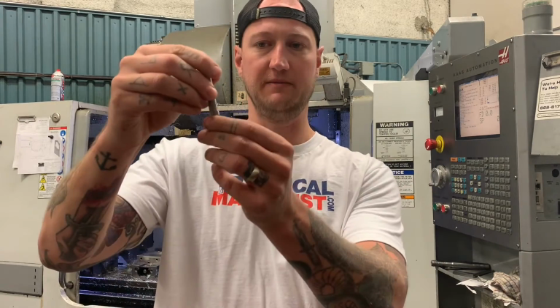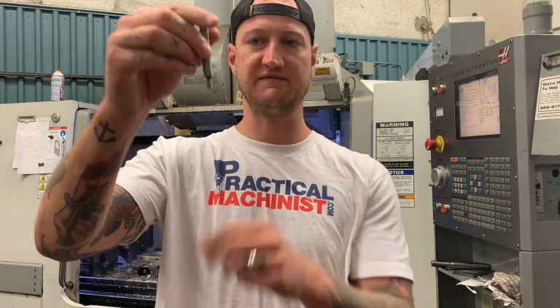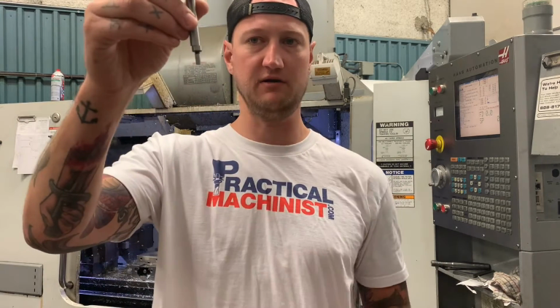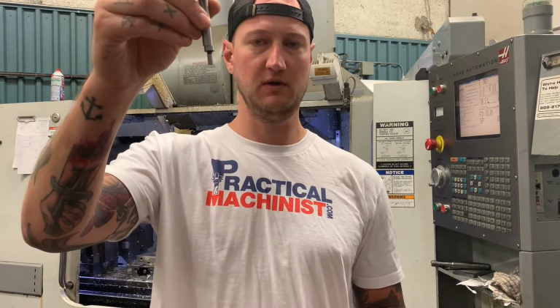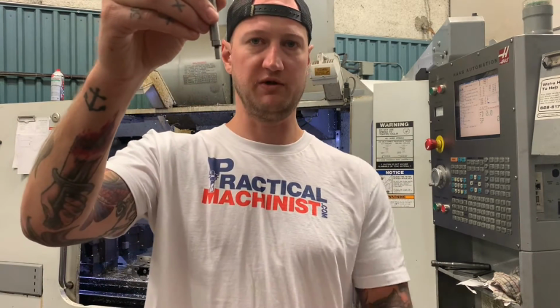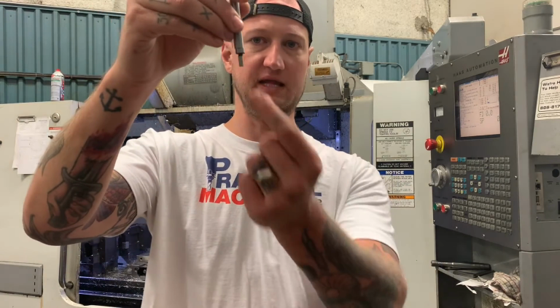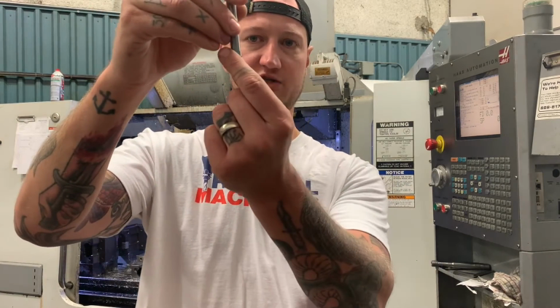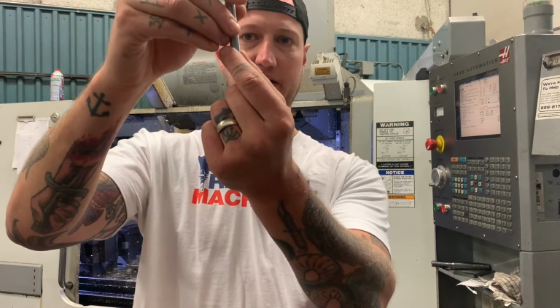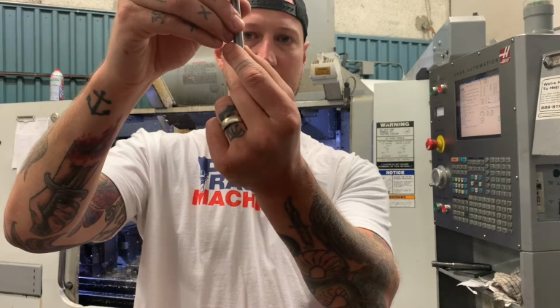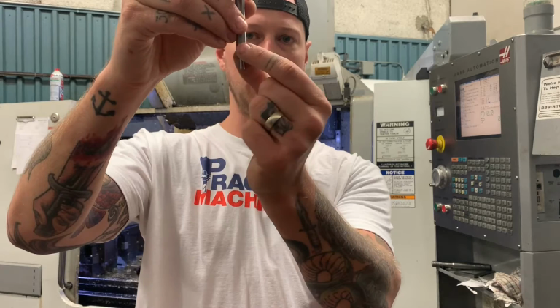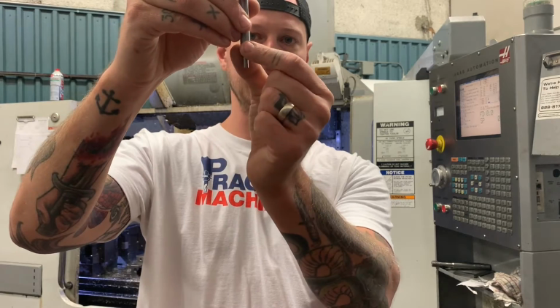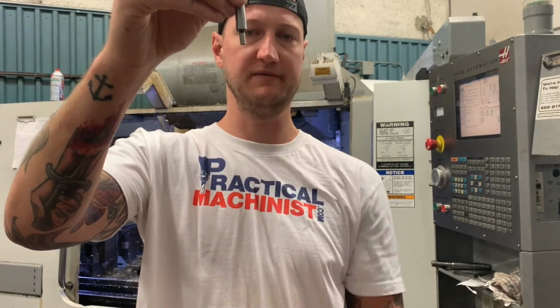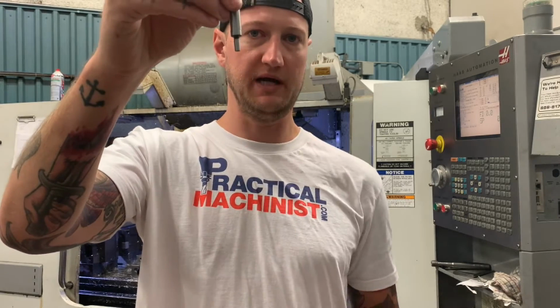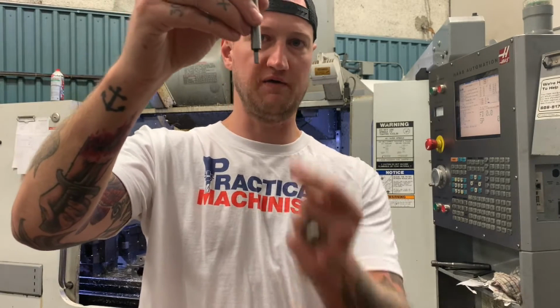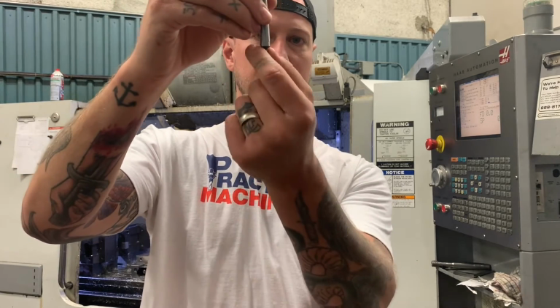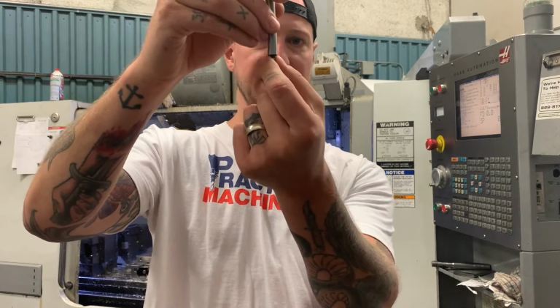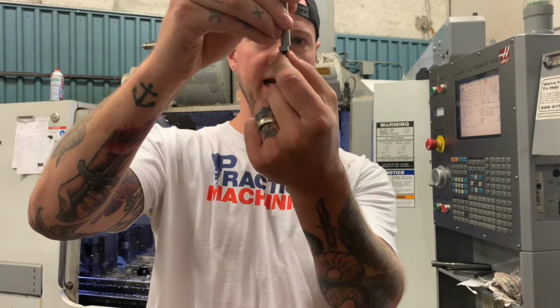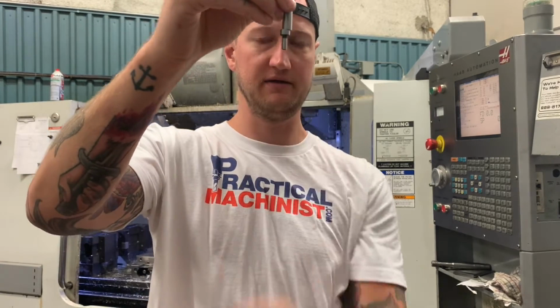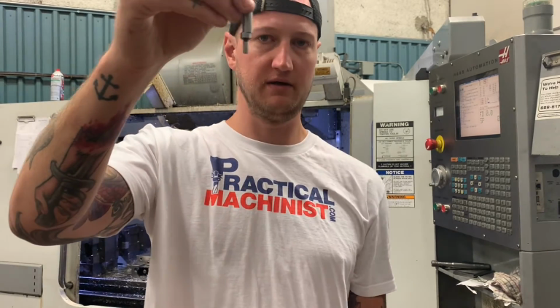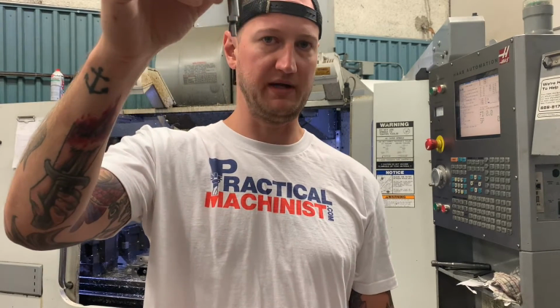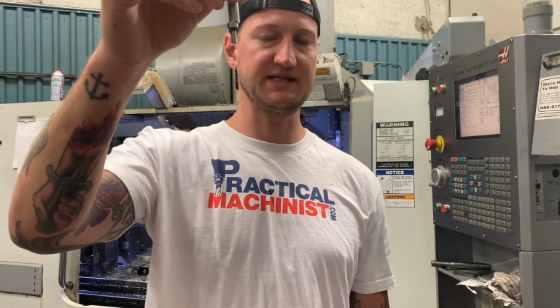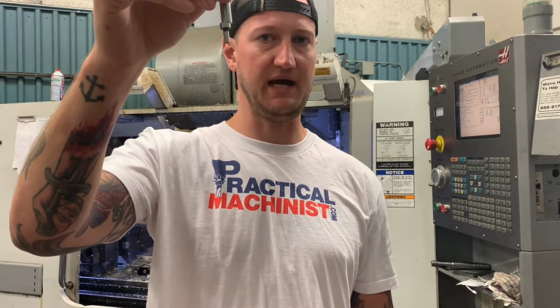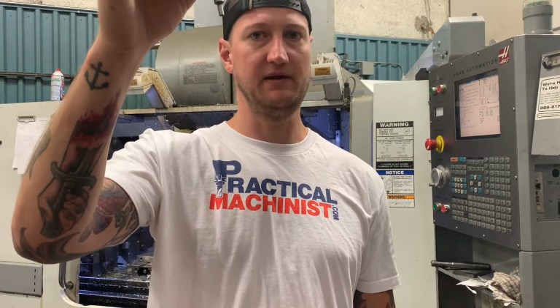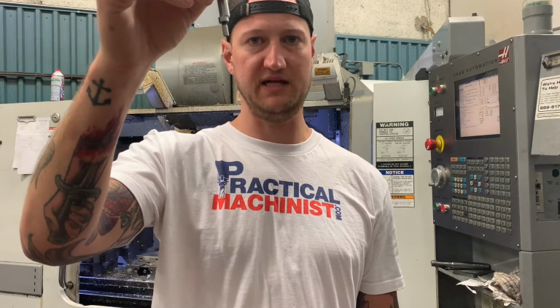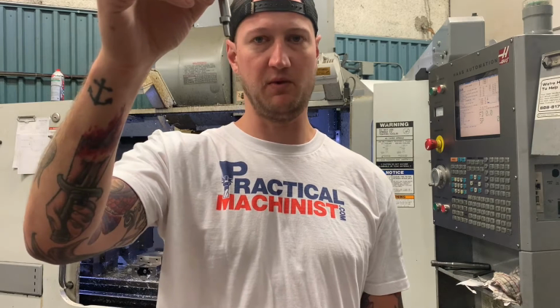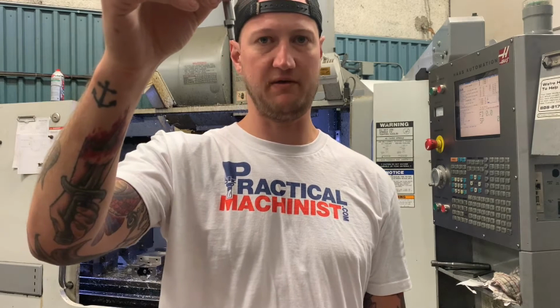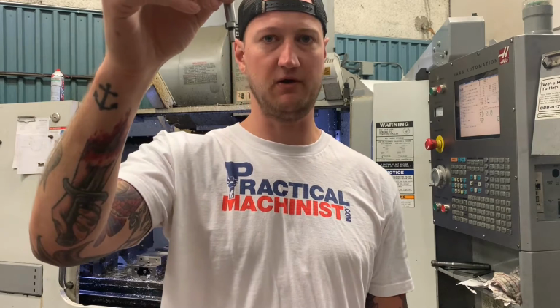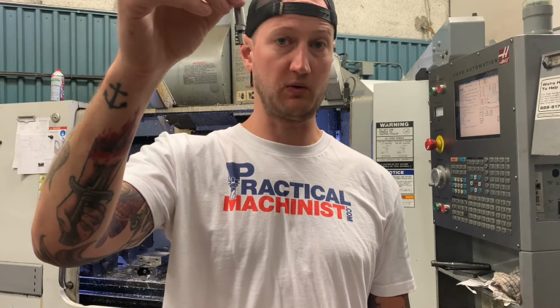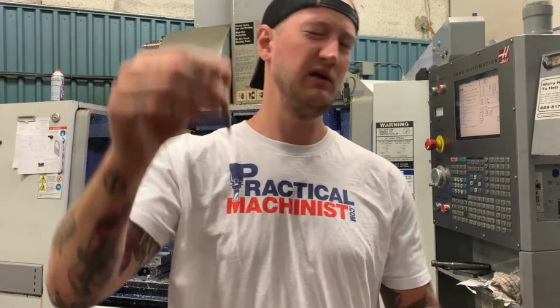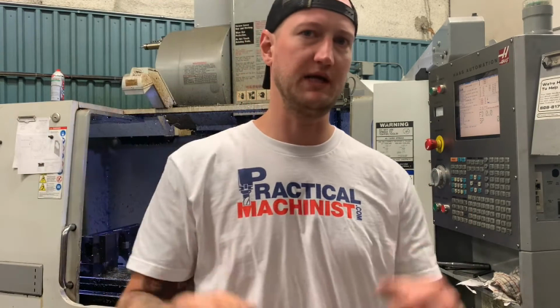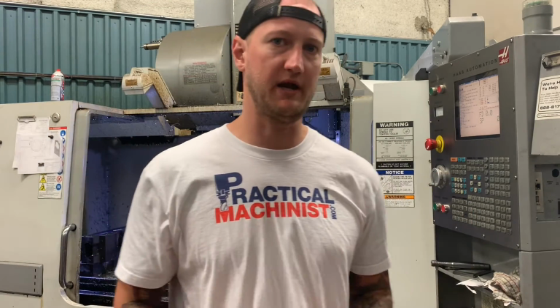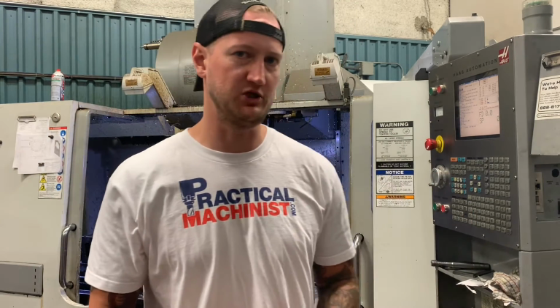It's going to be off center; when you find the edge it's going to go on center, and then all of a sudden you're going to see it kick. When it kicks like that, that's when we know we found our zero. Let's take a look at it in the machine.